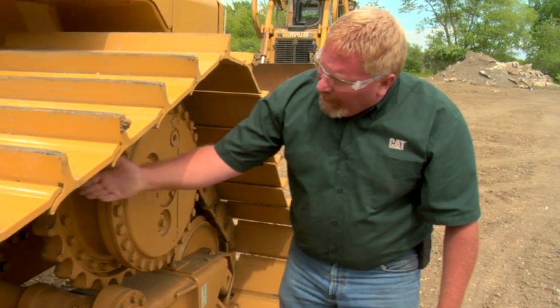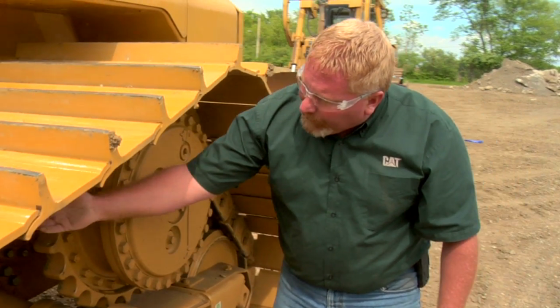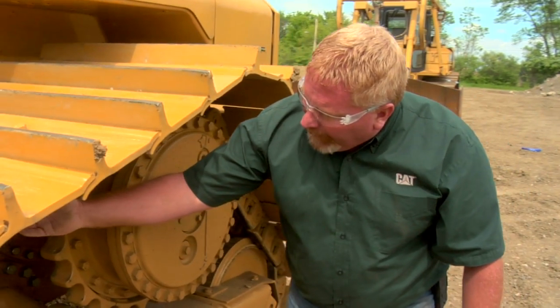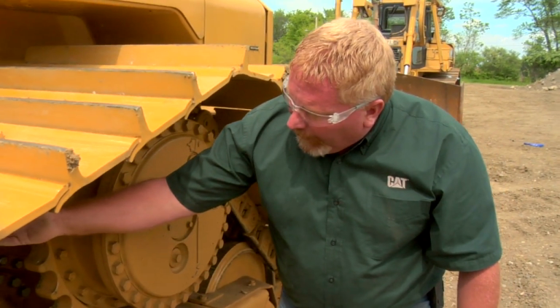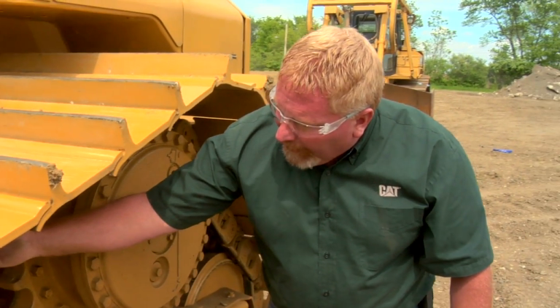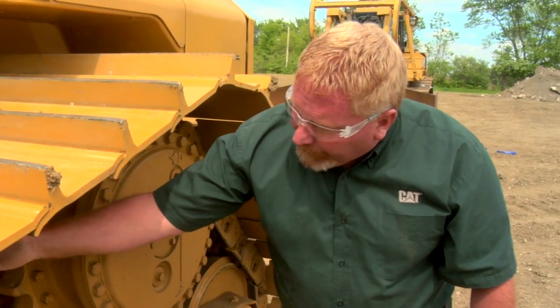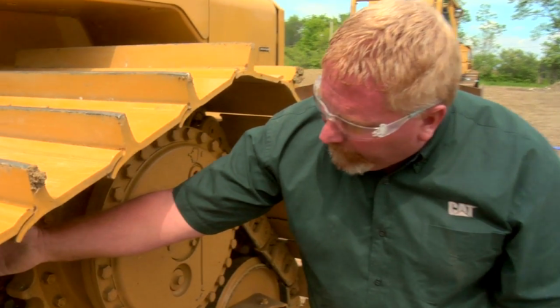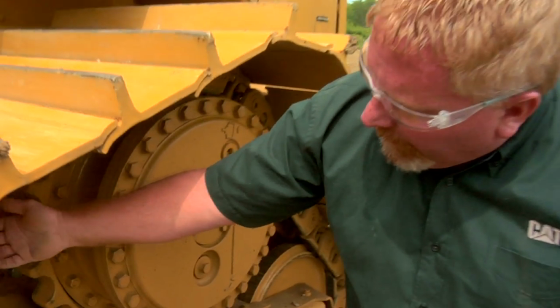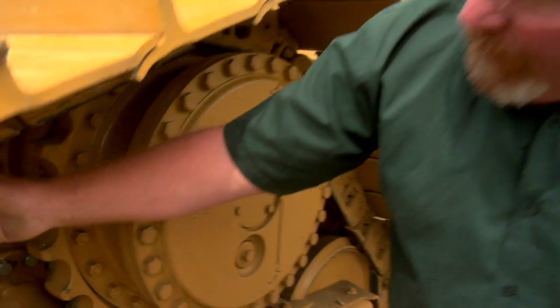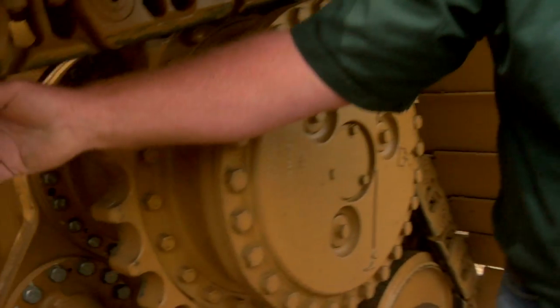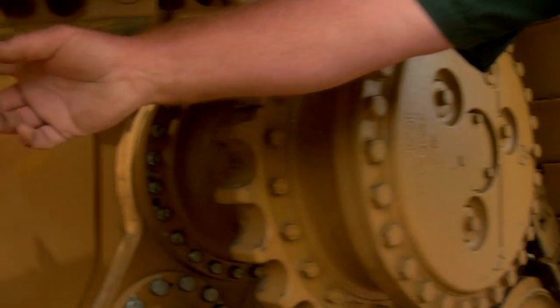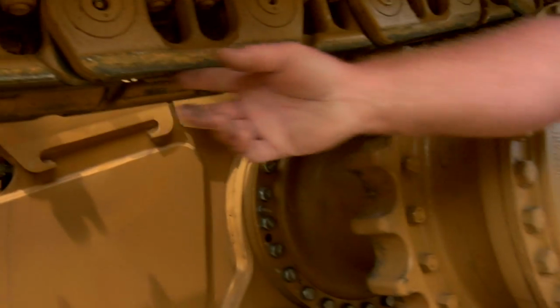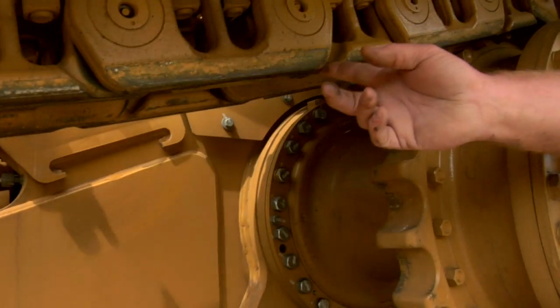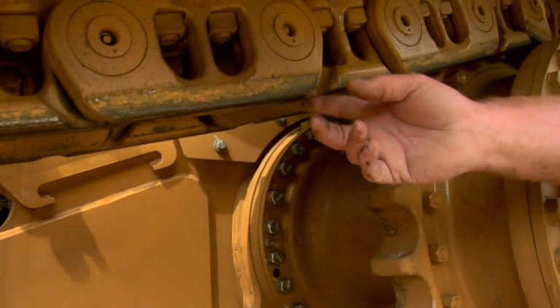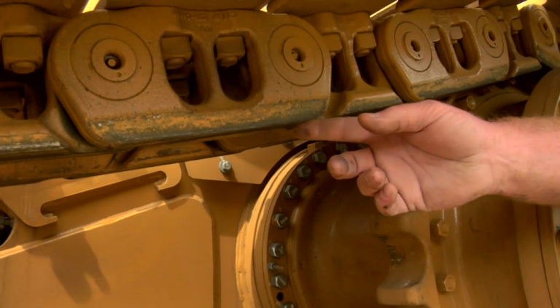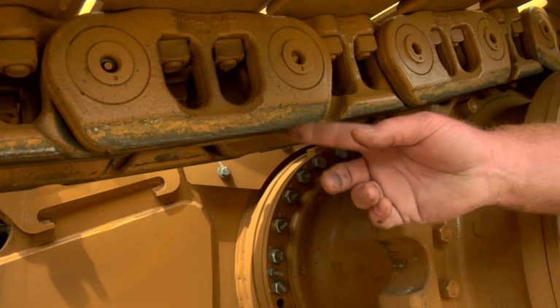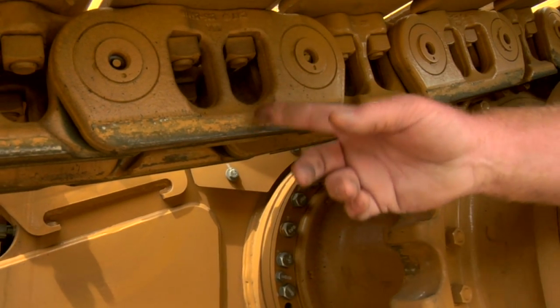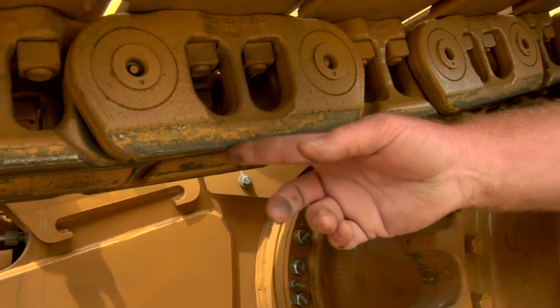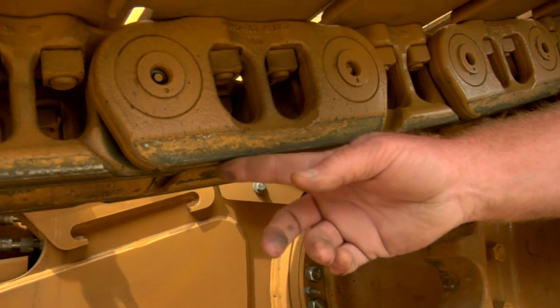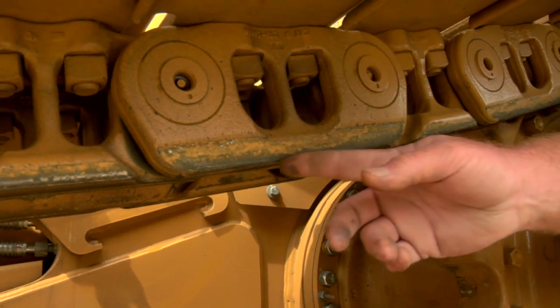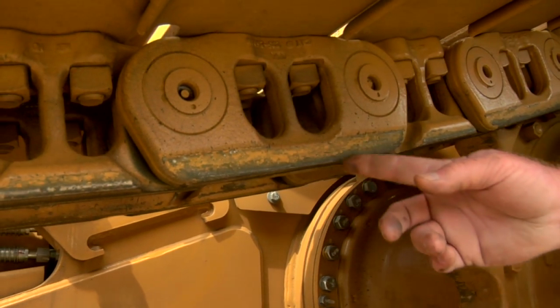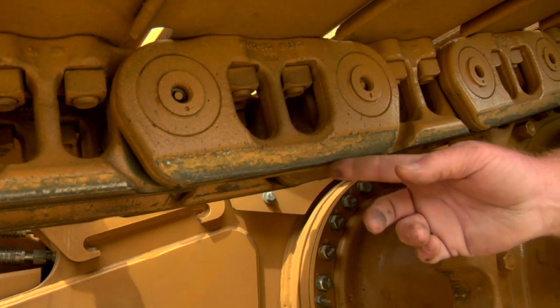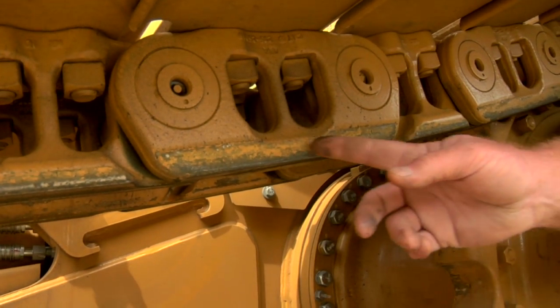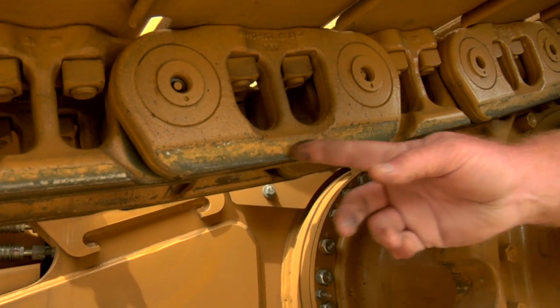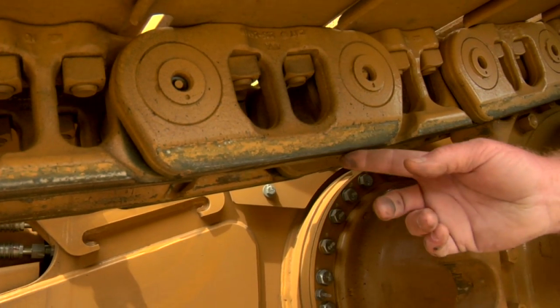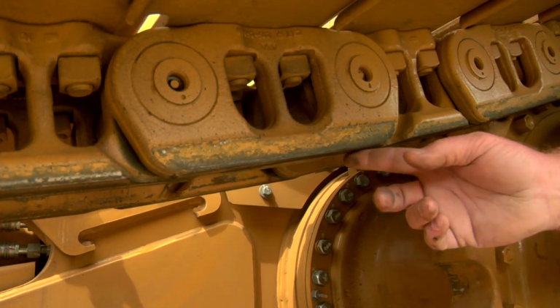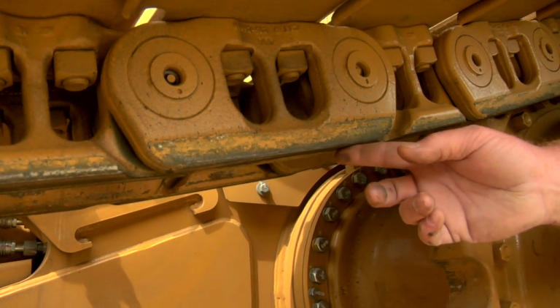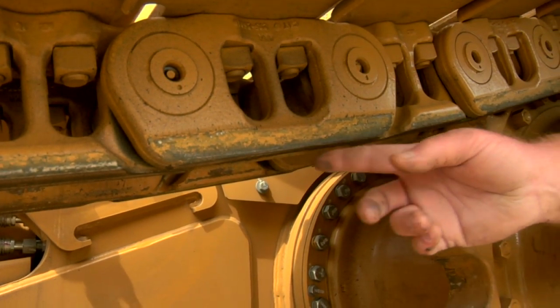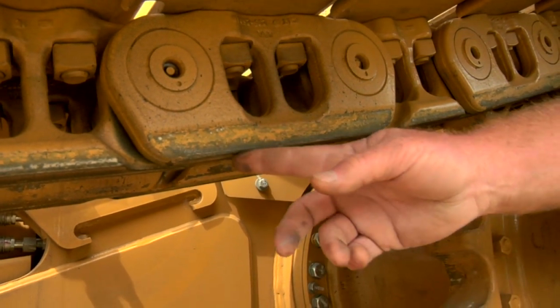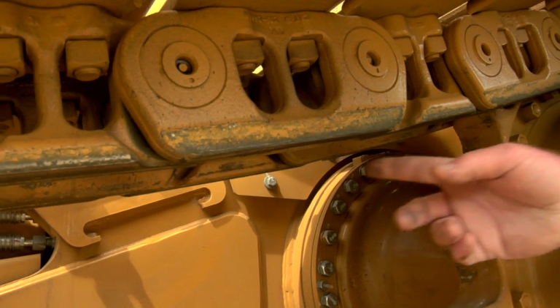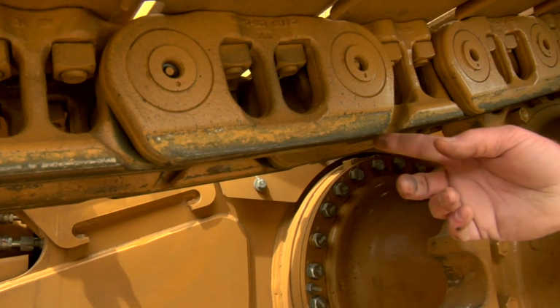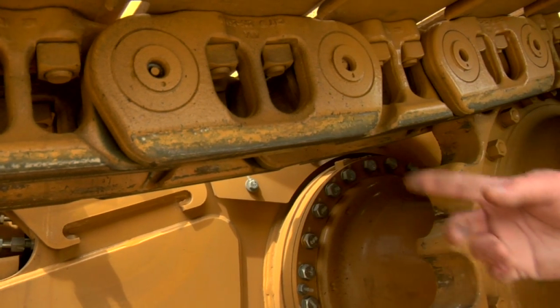As we're looking at the rails themselves, we always want to look at the rails to see how flat they are and see if there's any indentation. Typically they're going to wear more towards the middle of the rail instead of the ends.